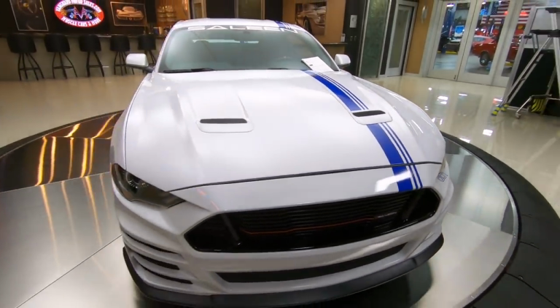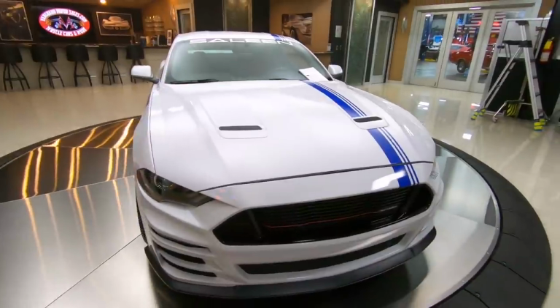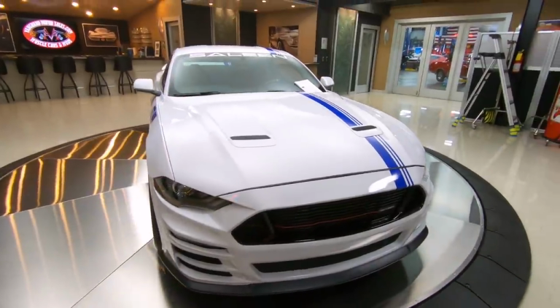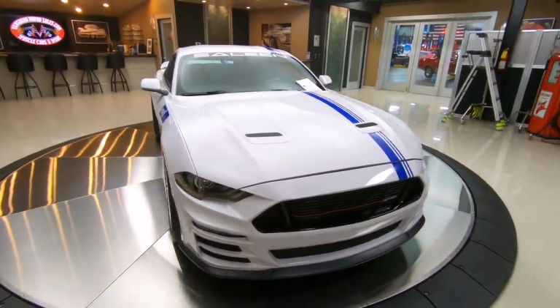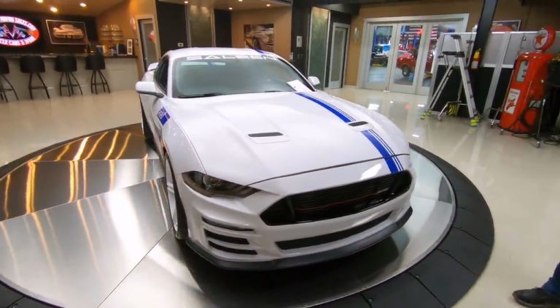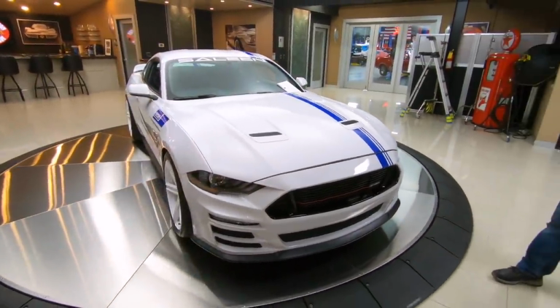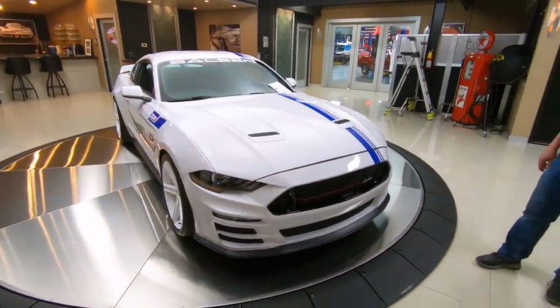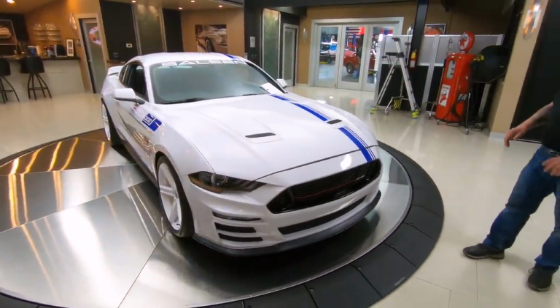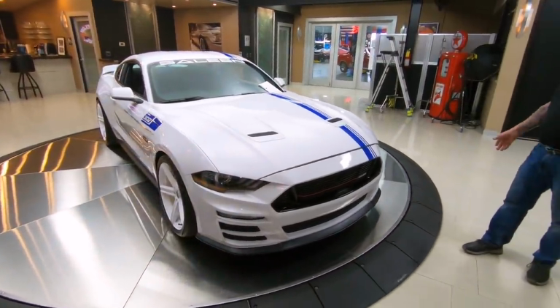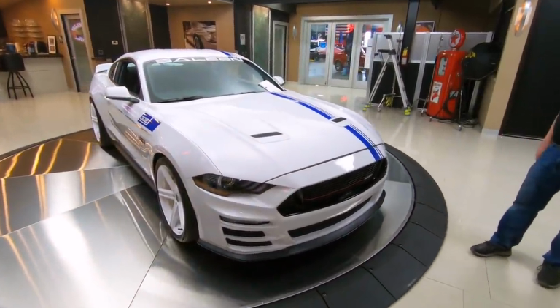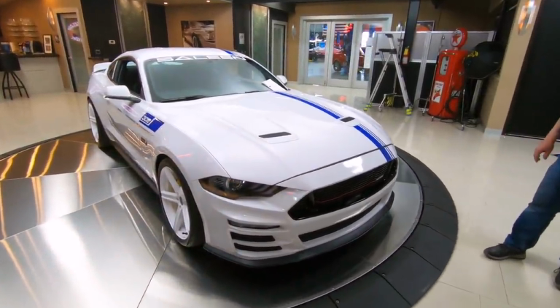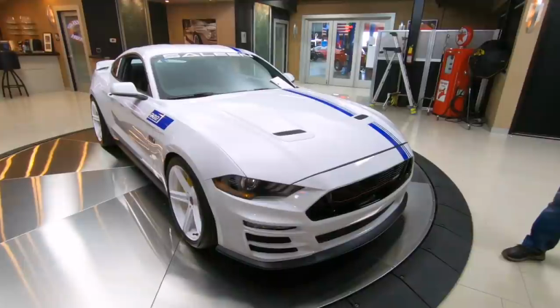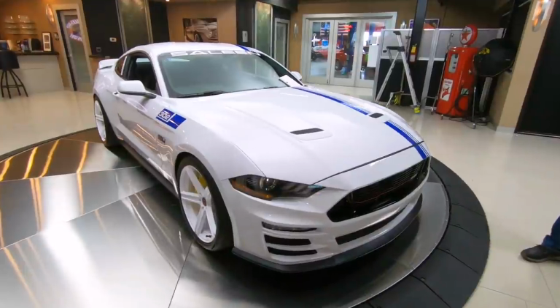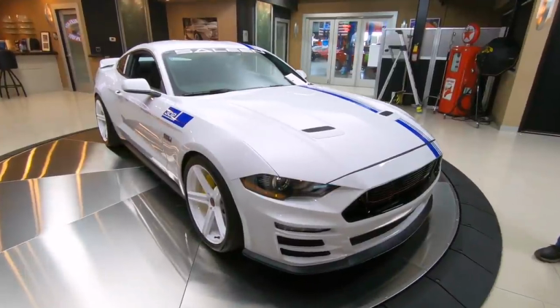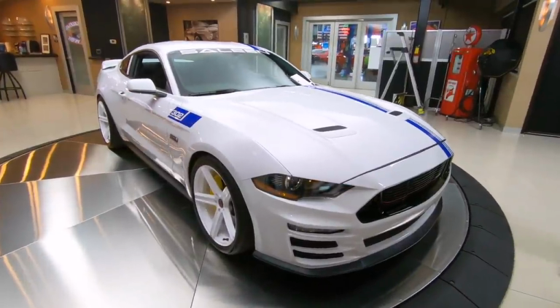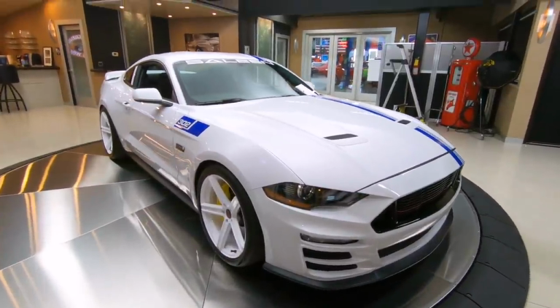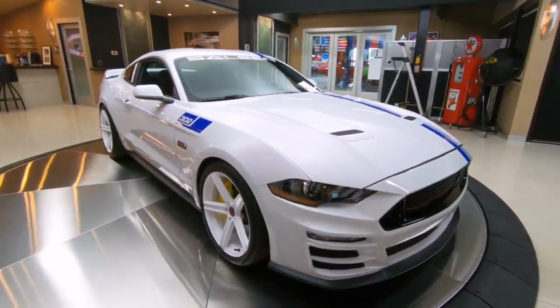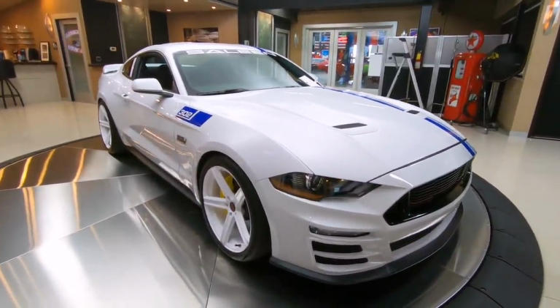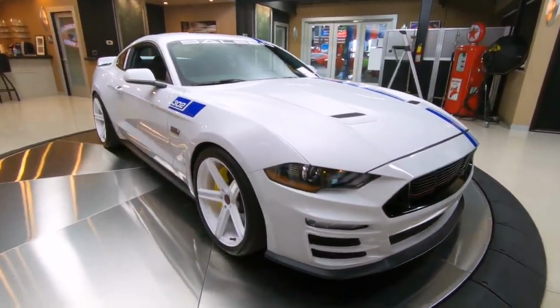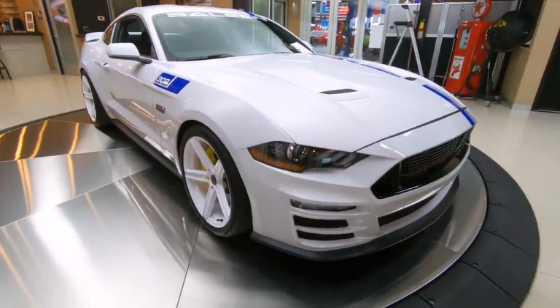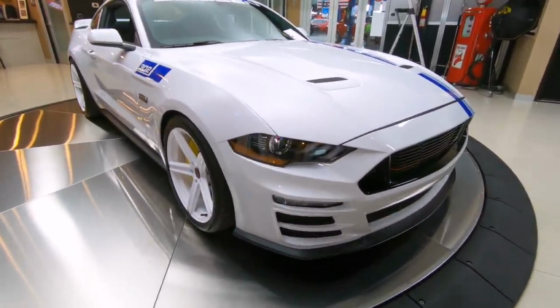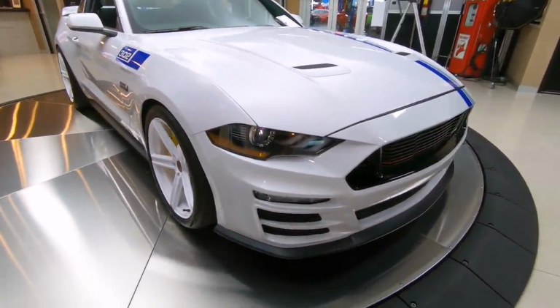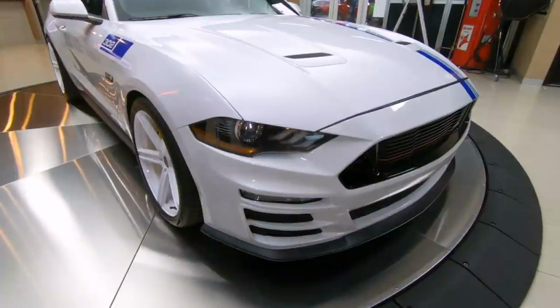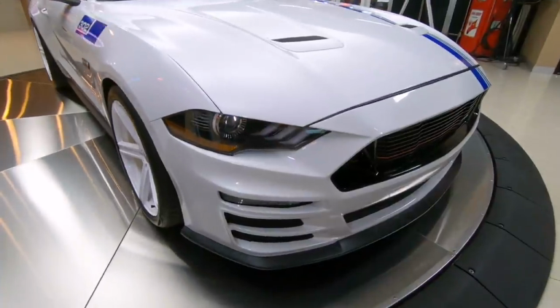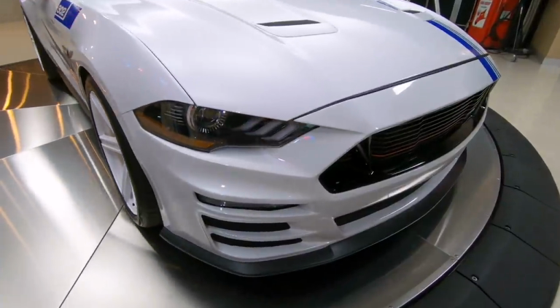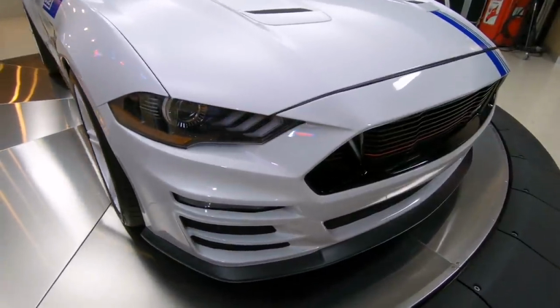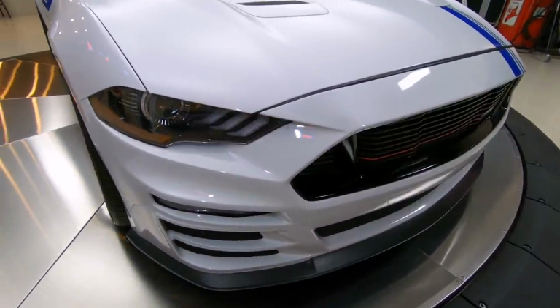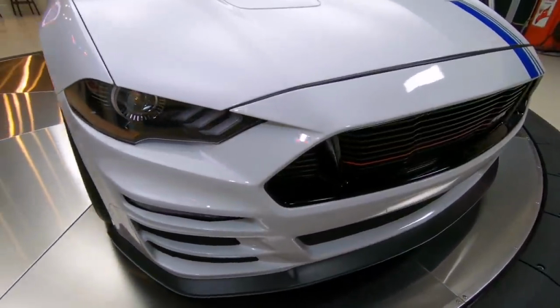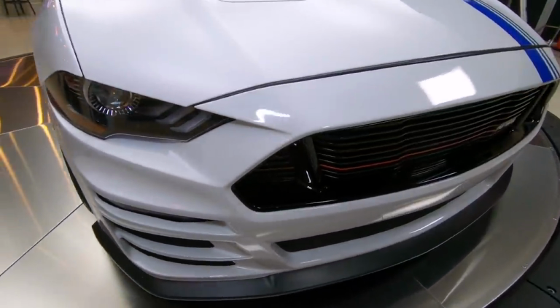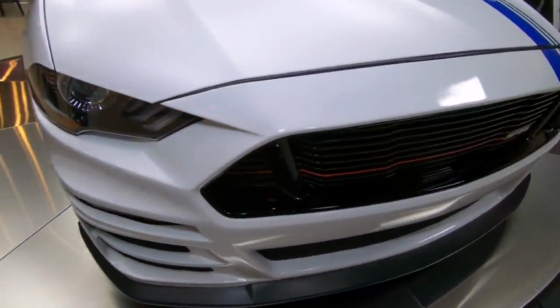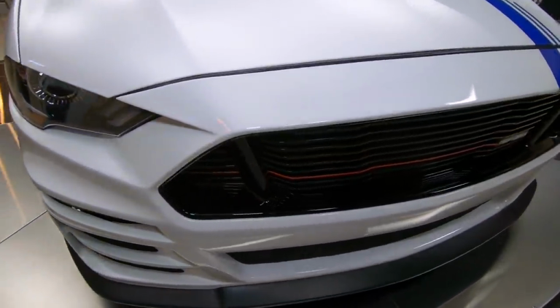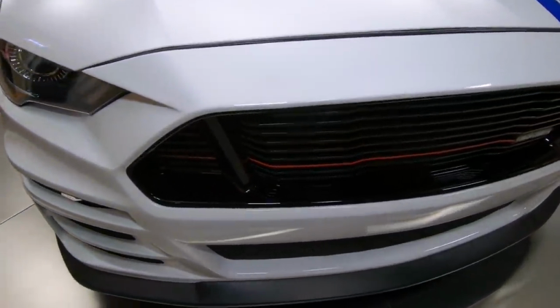She is 475 horsepower, got the six speed in it, just looking sweet. I tell you, this baby is ready for the track. Super low mileage on it, just looking great. Look at that grill, man - I love the grill.